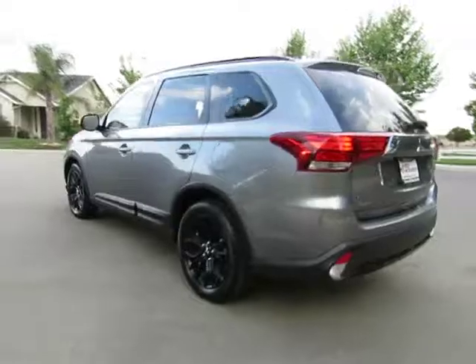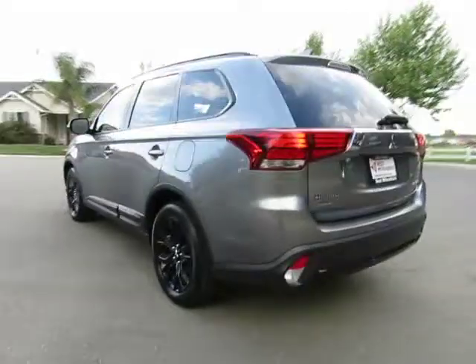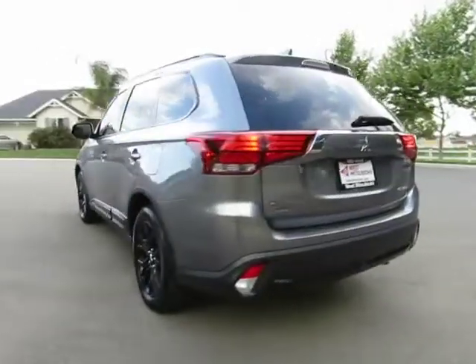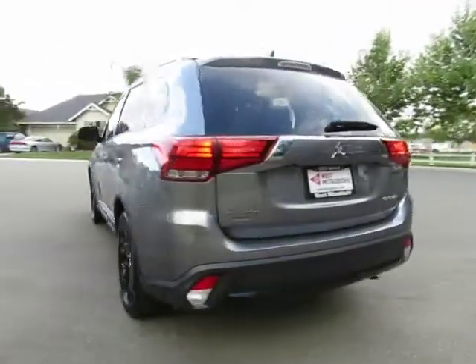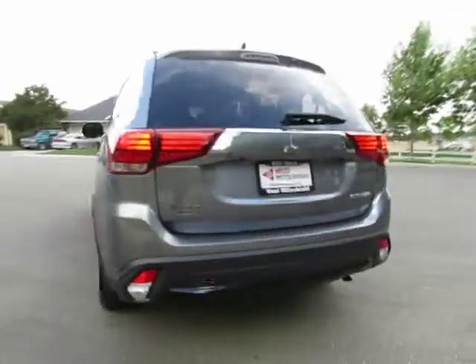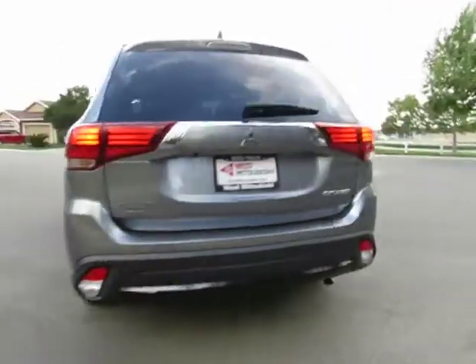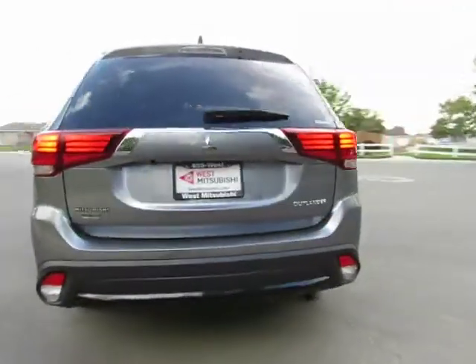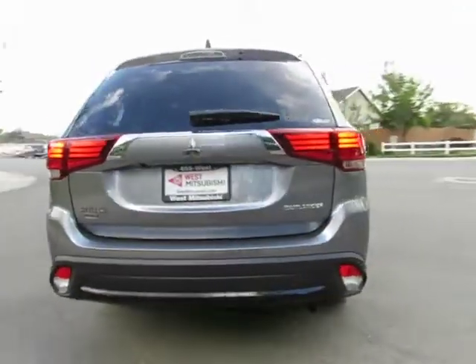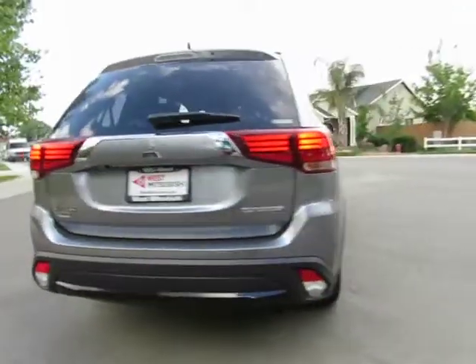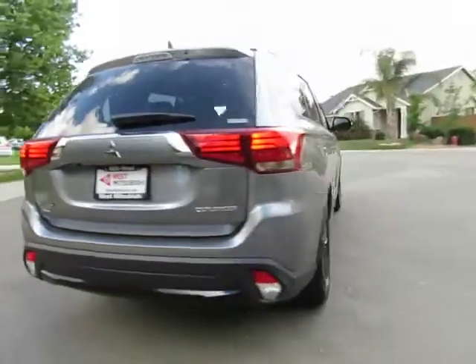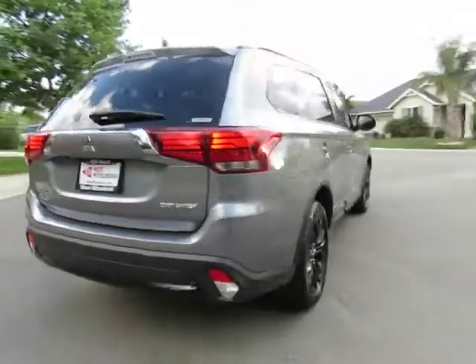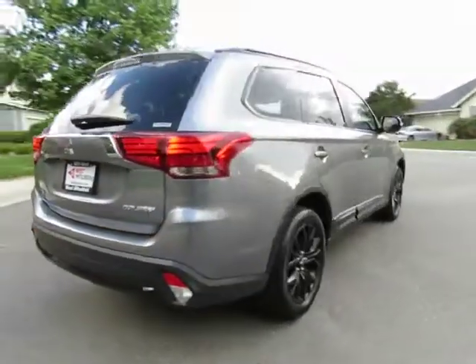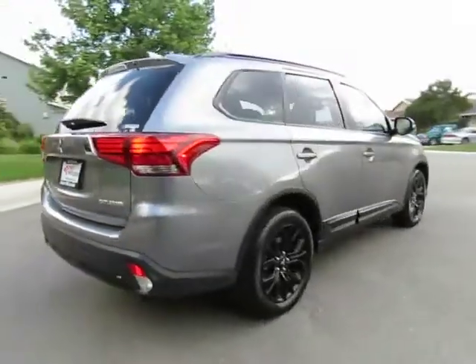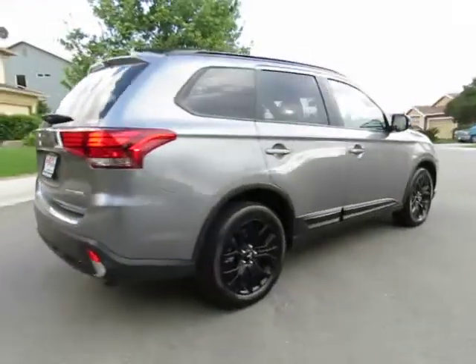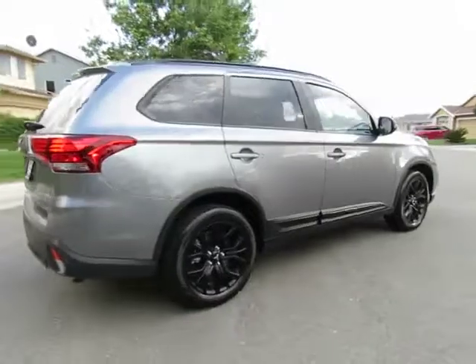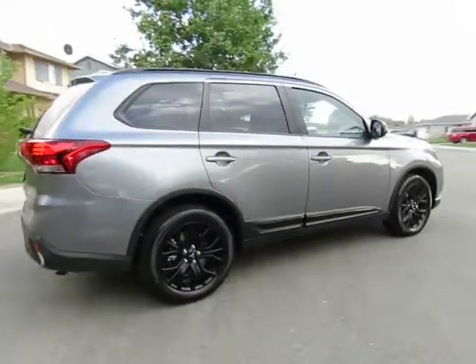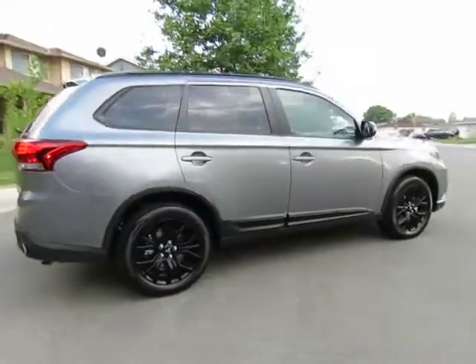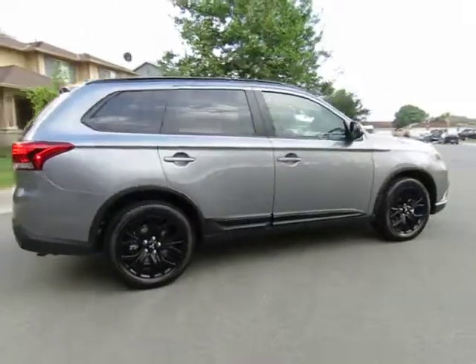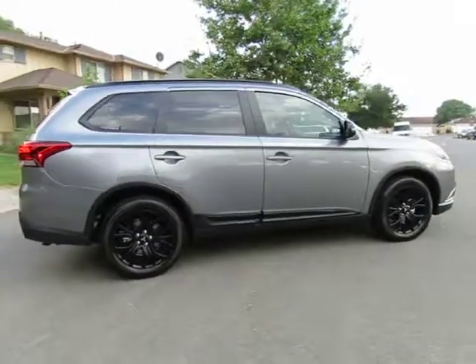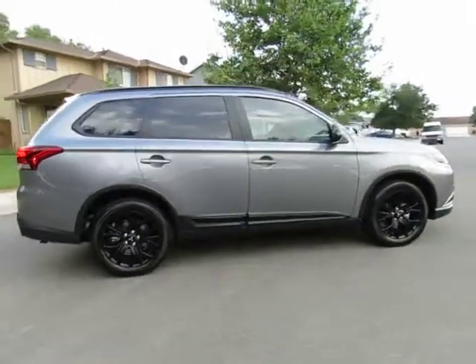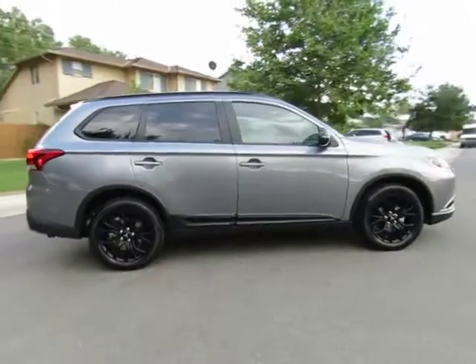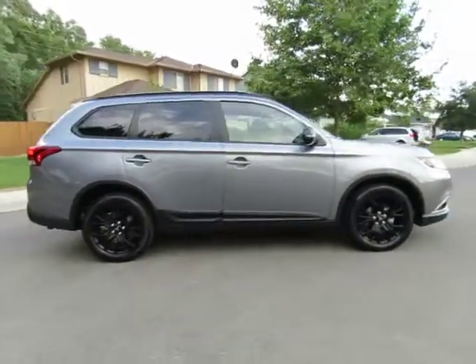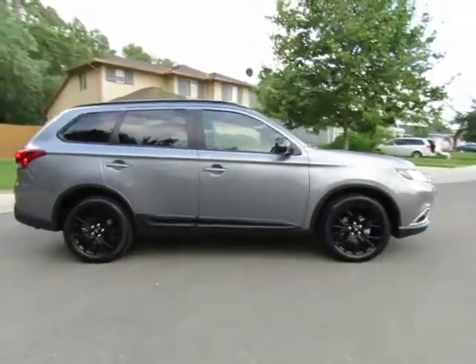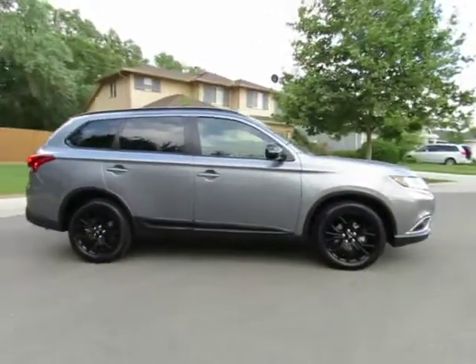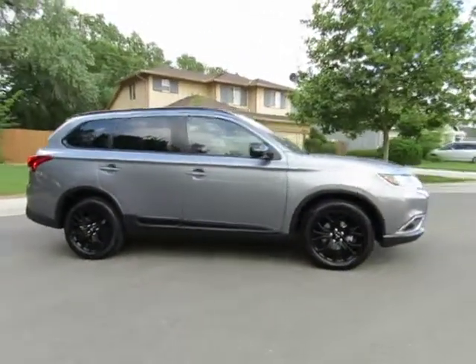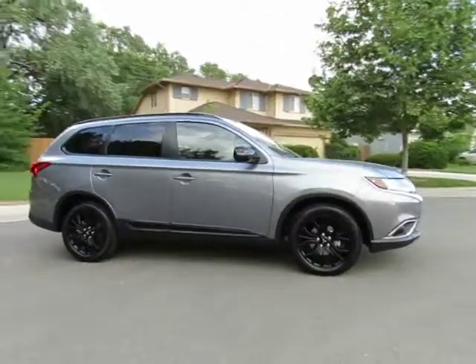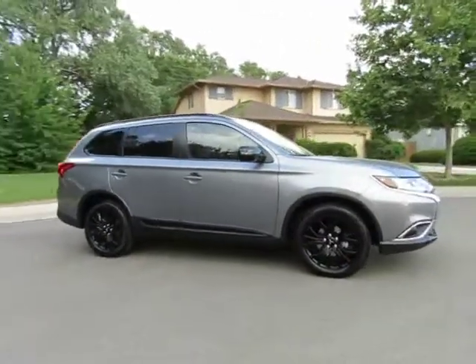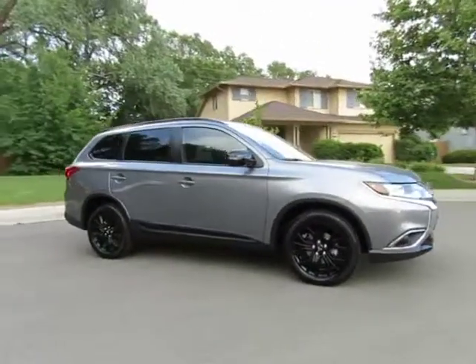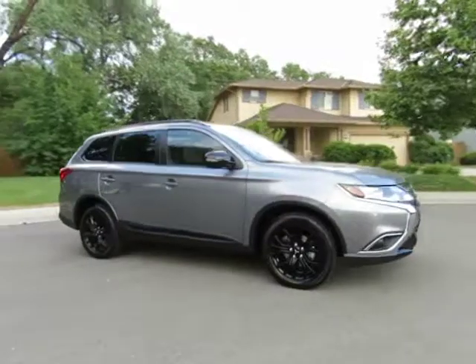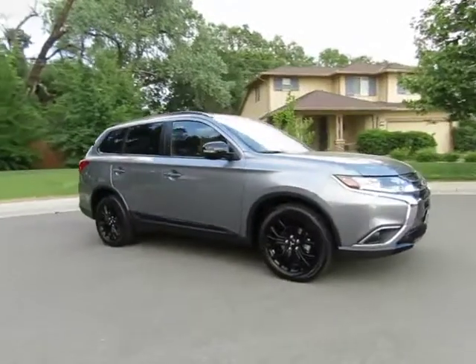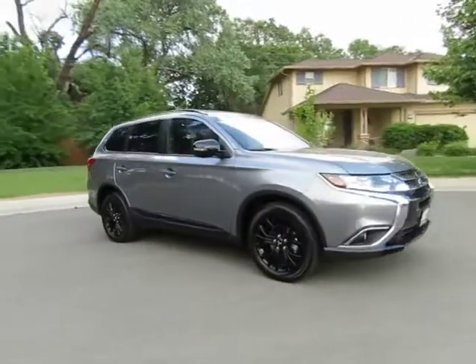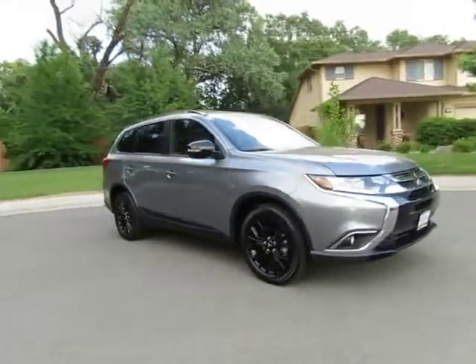Hey, Wes Mitsubishi here. Come on in and take a look at this brand new 2018 Mitsubishi Outlander. This brand new vehicle, just like all brand new Mitsubishi vehicles, comes with a 10 year 100,000 mile limited powertrain warranty.